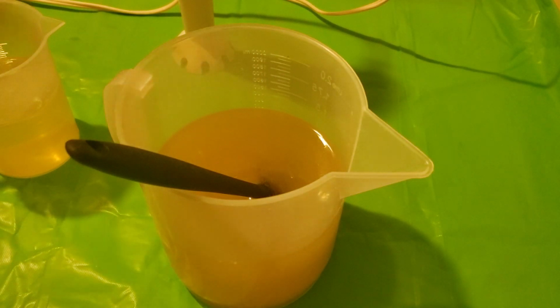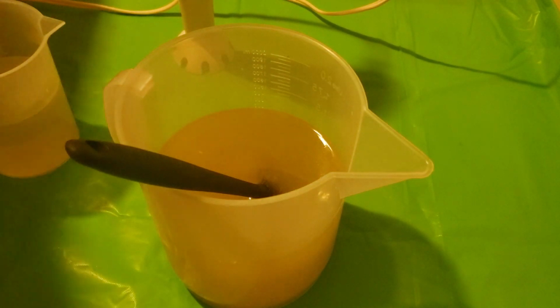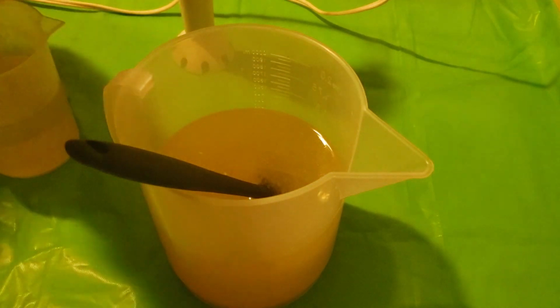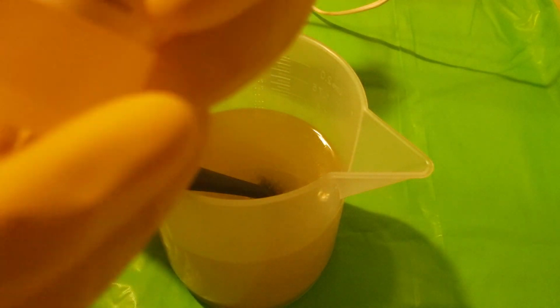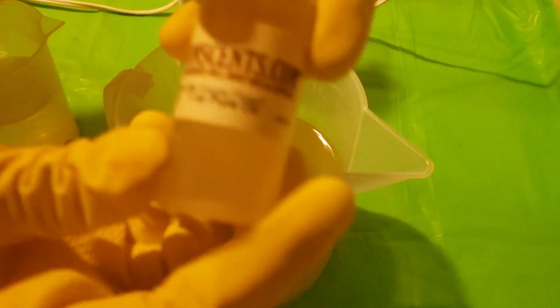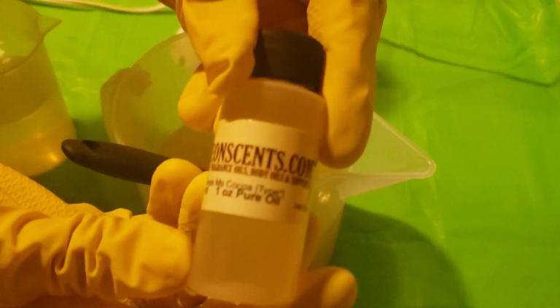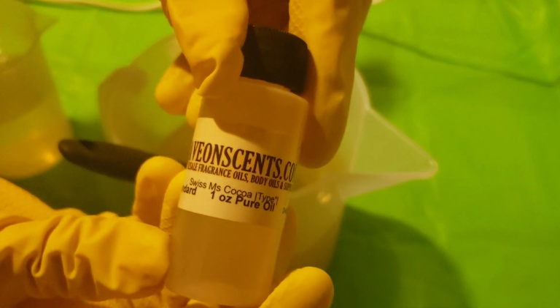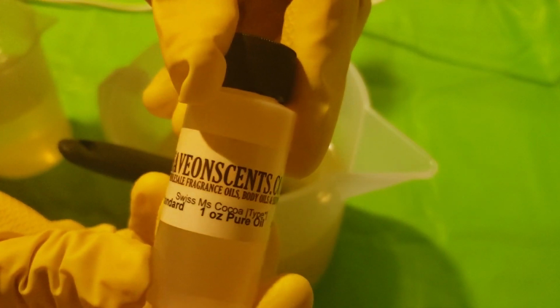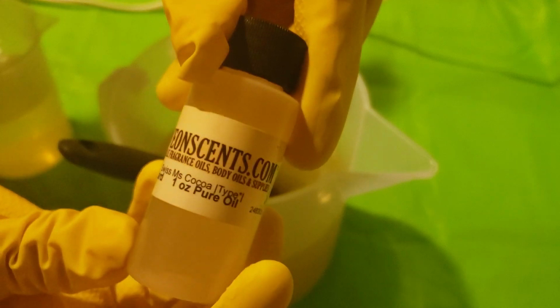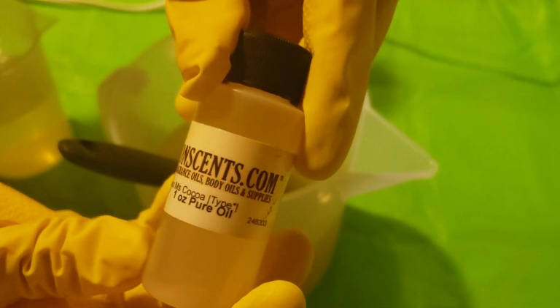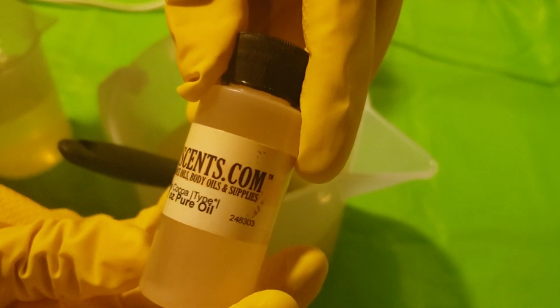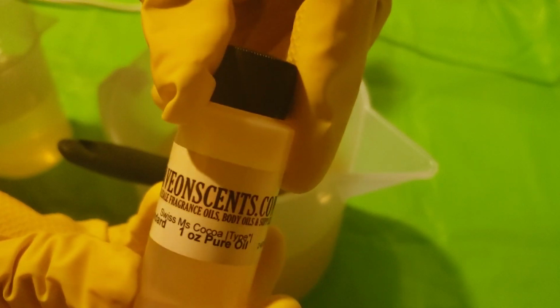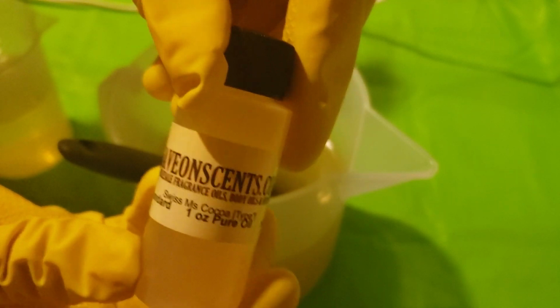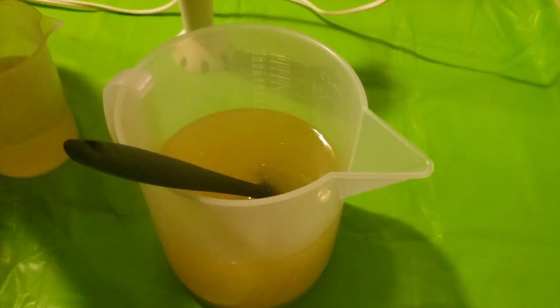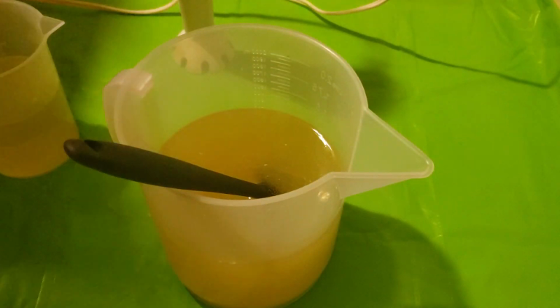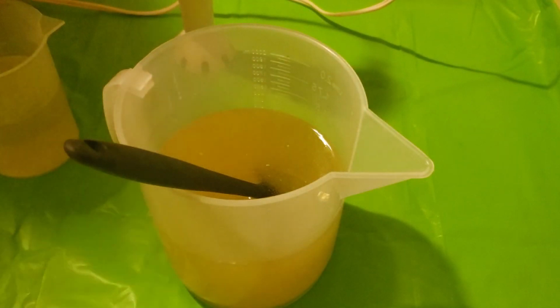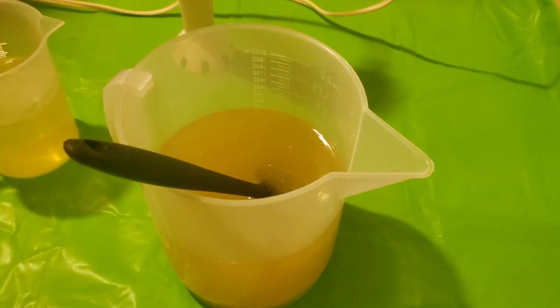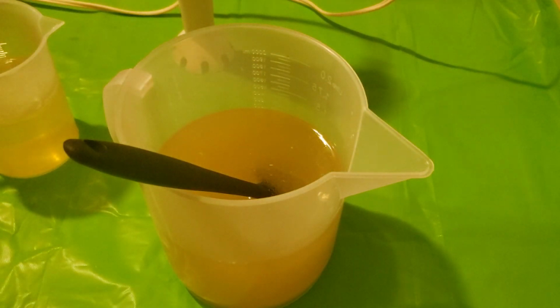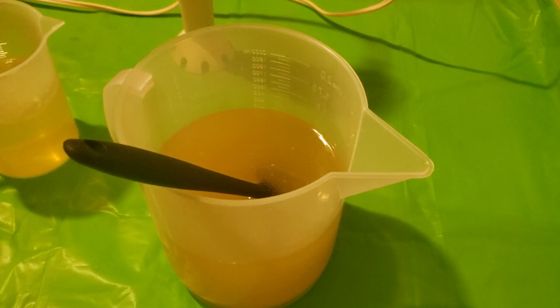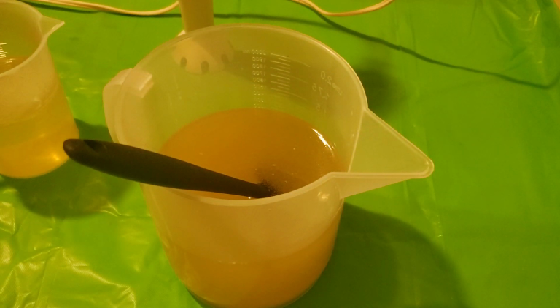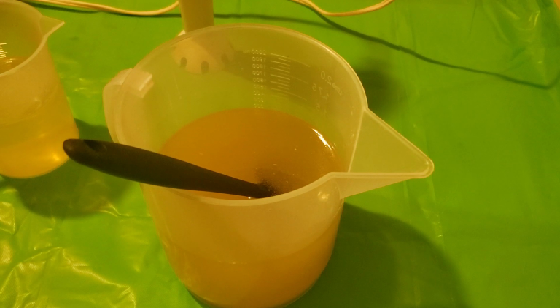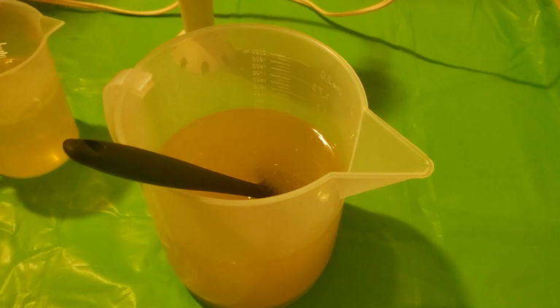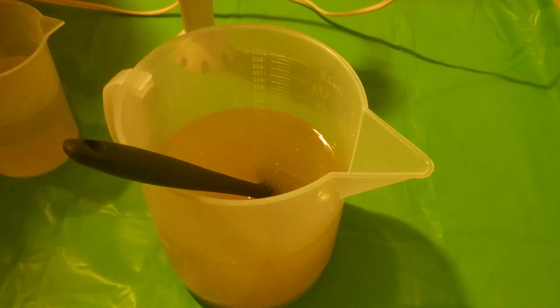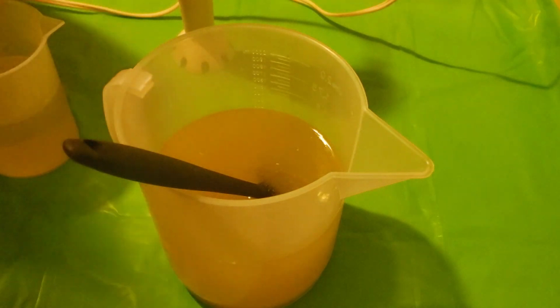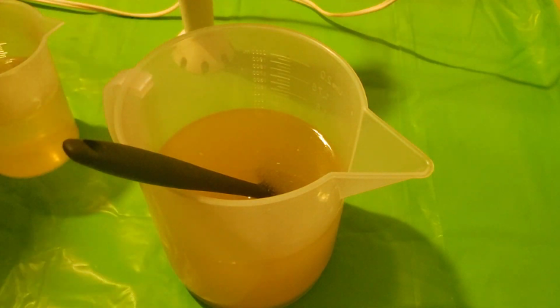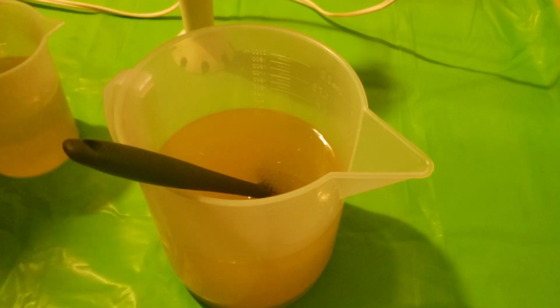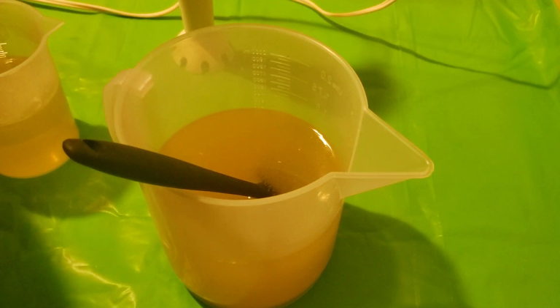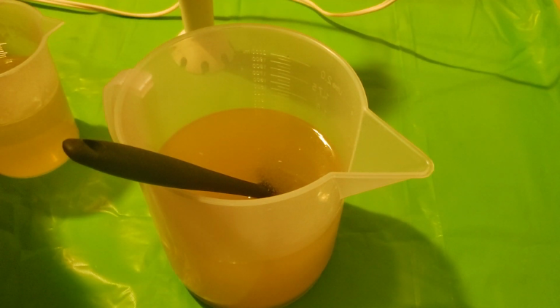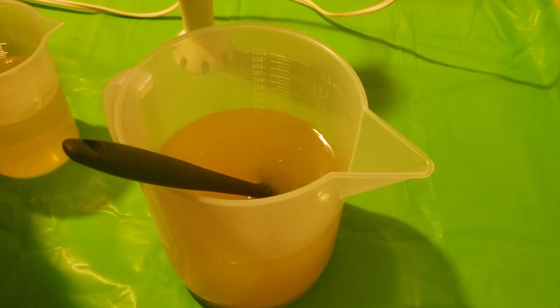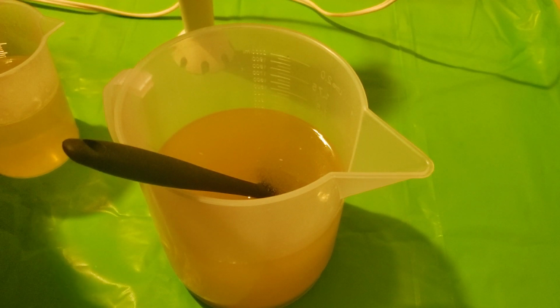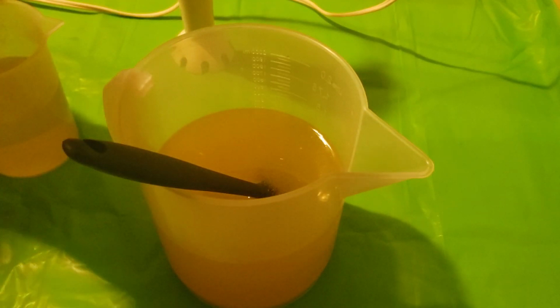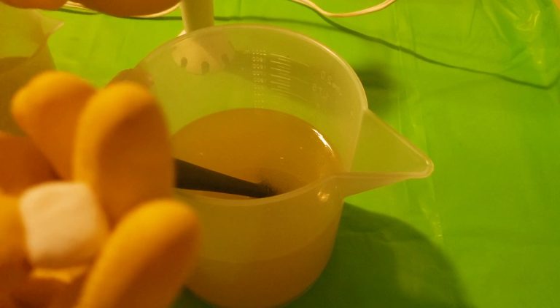I'm using from Save on Scents — Swiss Miss Cocoa type — and I'm putting in a pinch of toasted marshmallow as well. And I made these little marshmallow embeds; I hand rolled them myself.